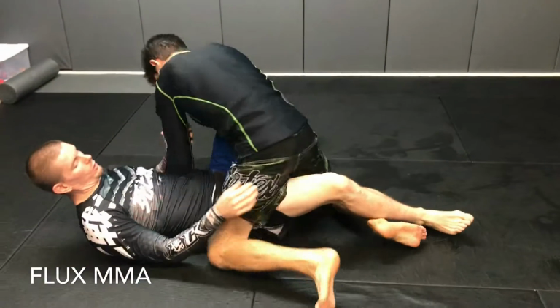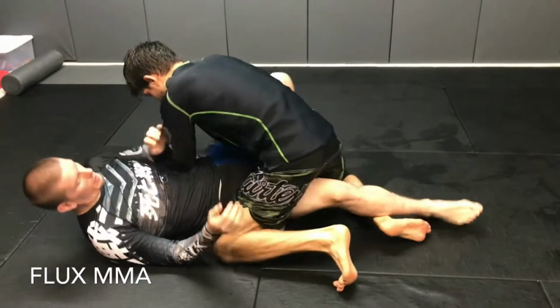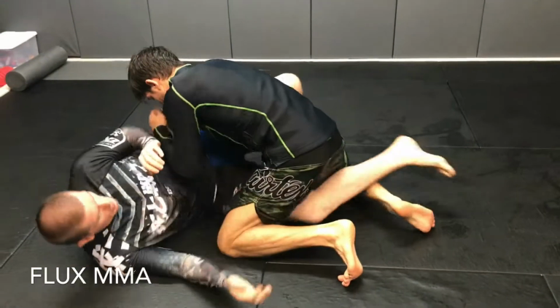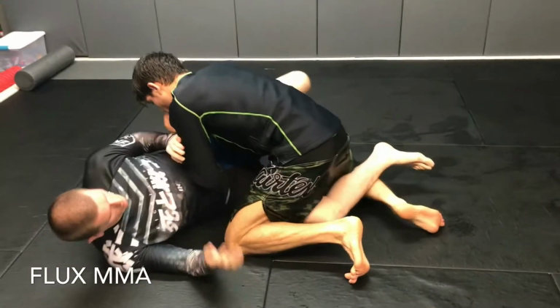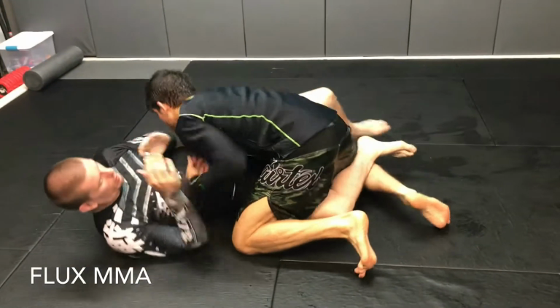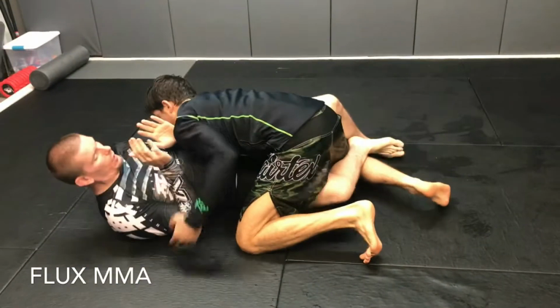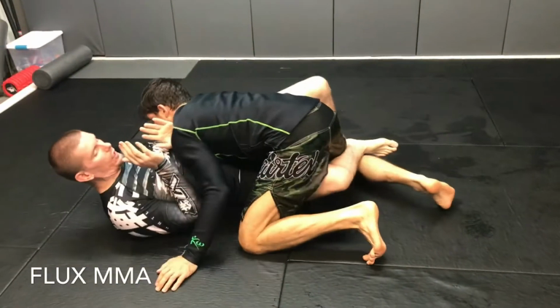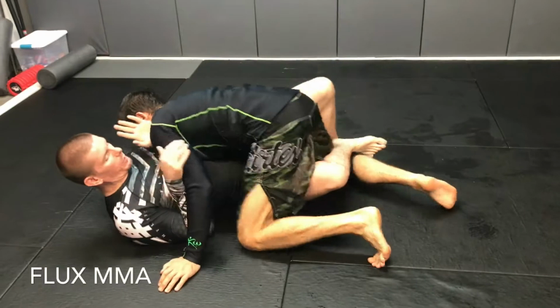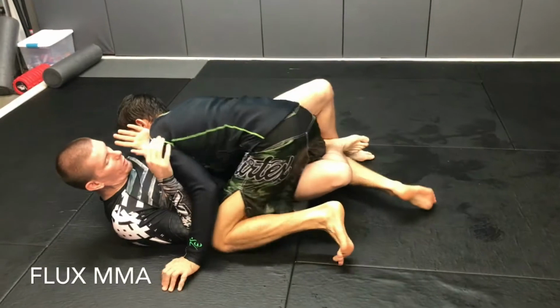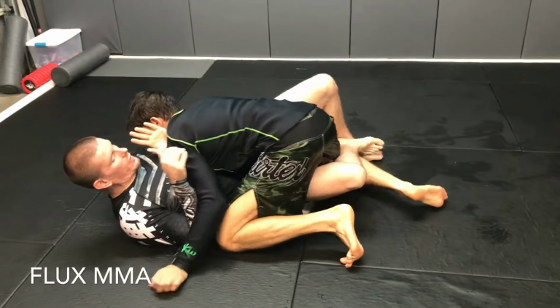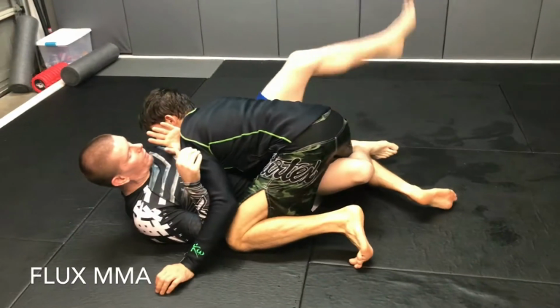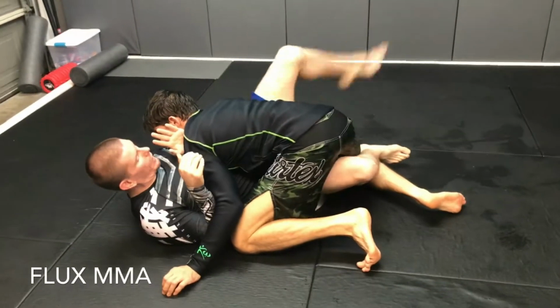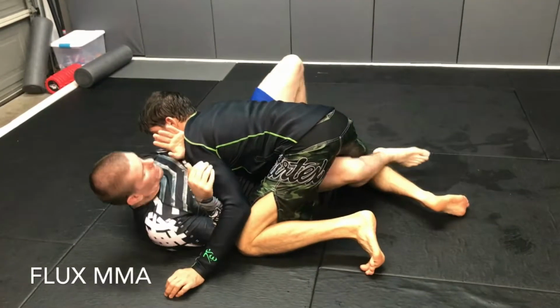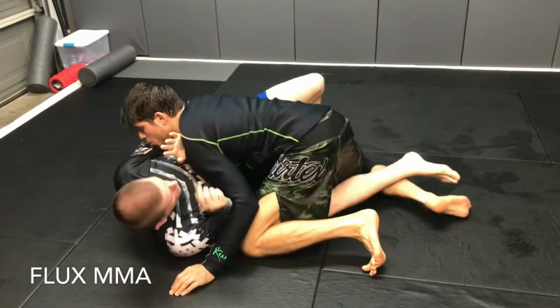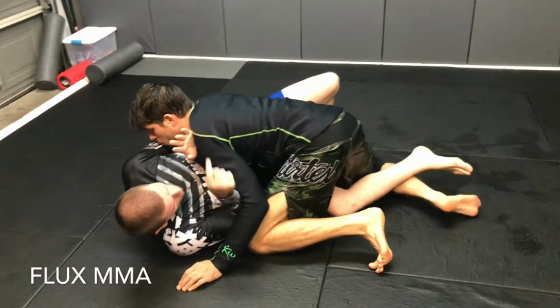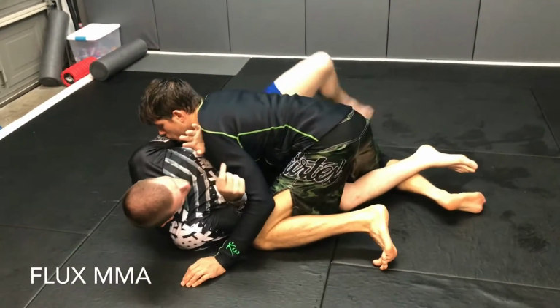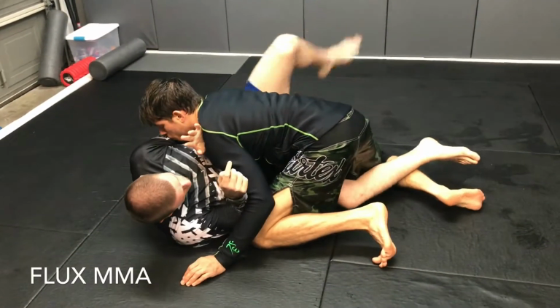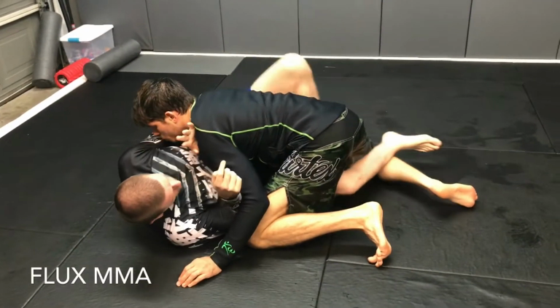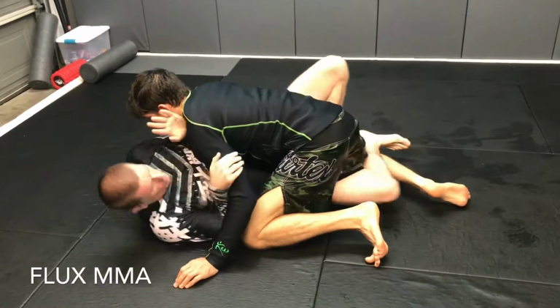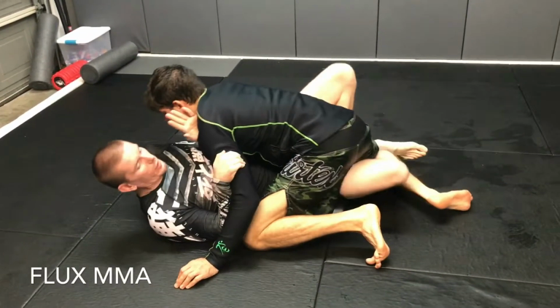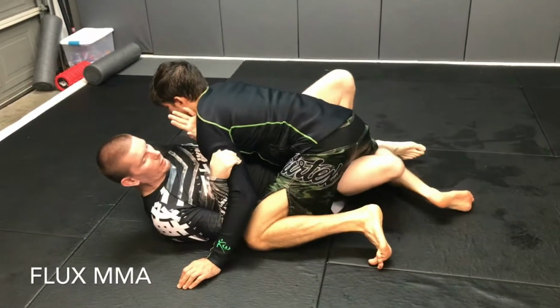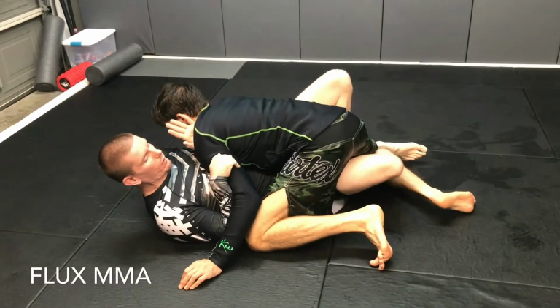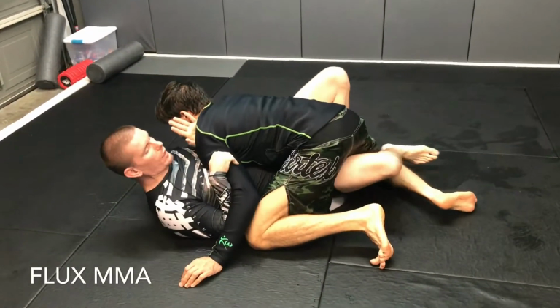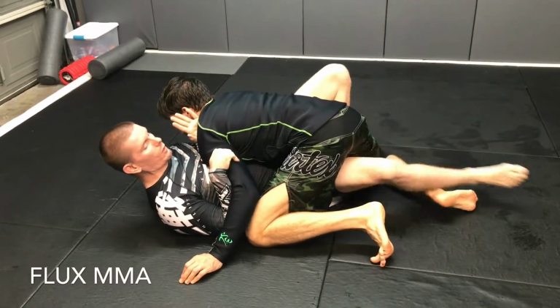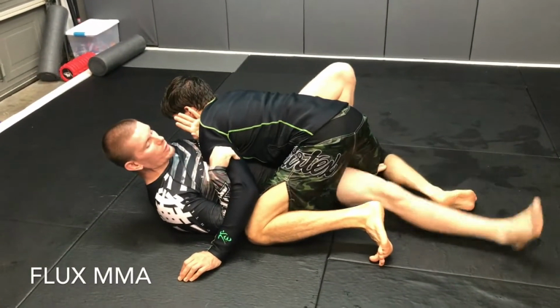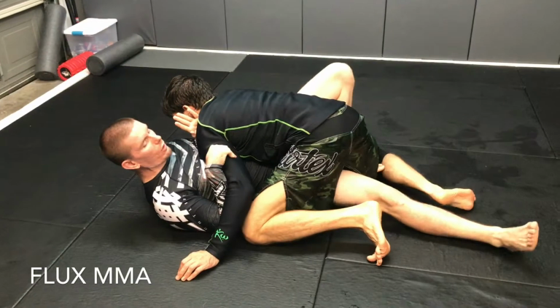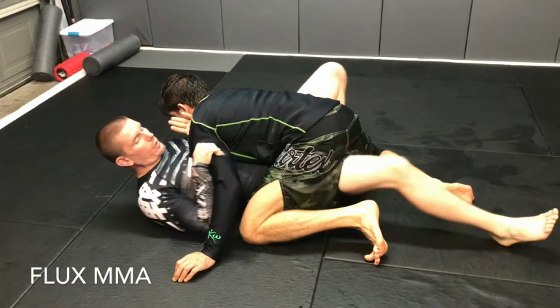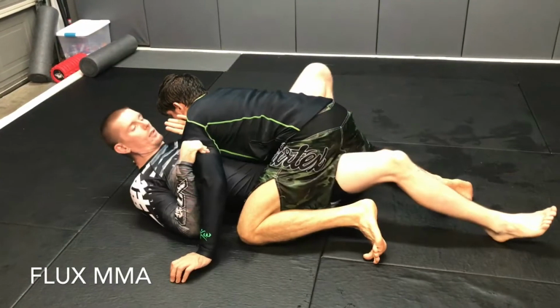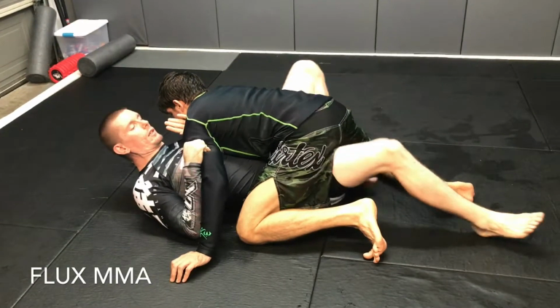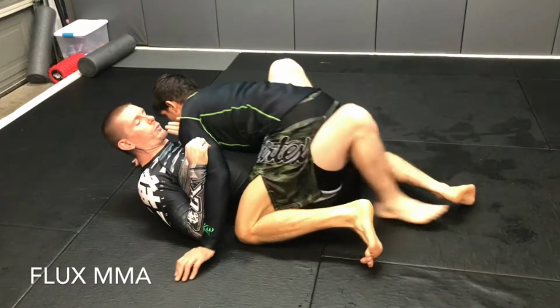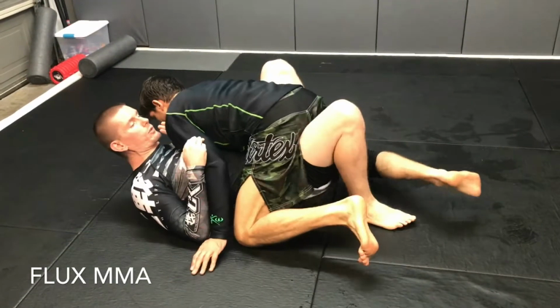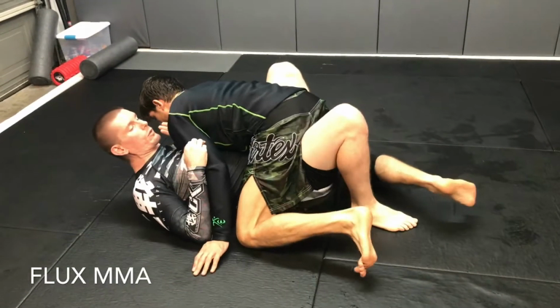Getting smashed again, keeping the cross face off - step, hip out, butterfly hook in. Release your guard, bring him to you.